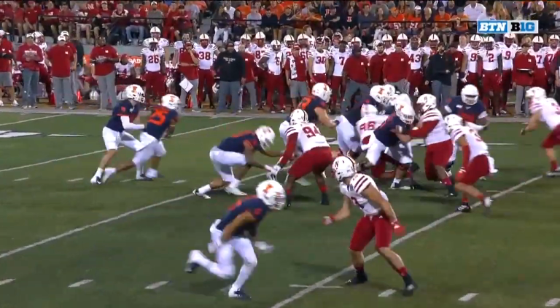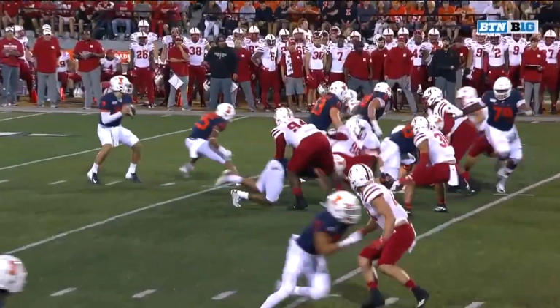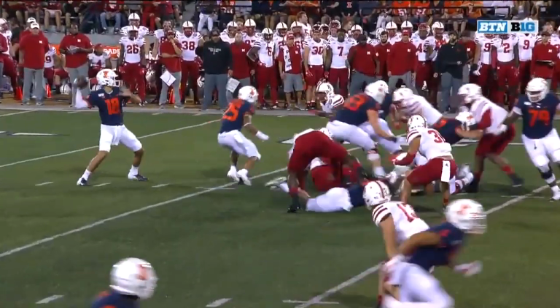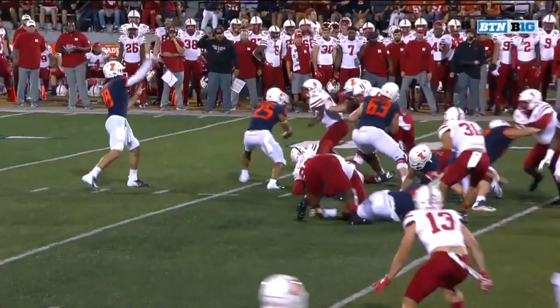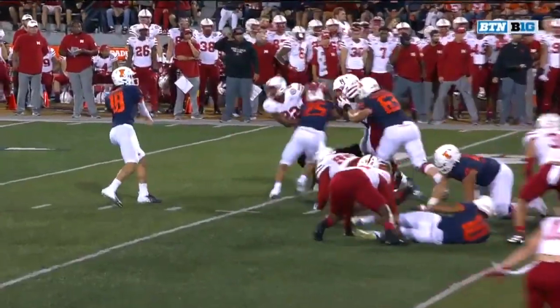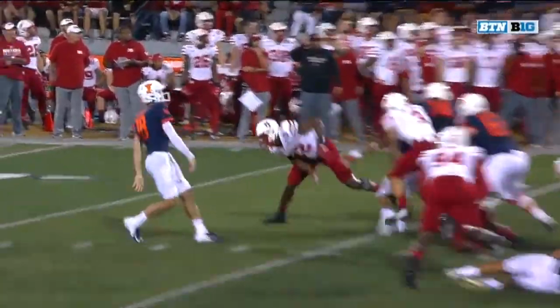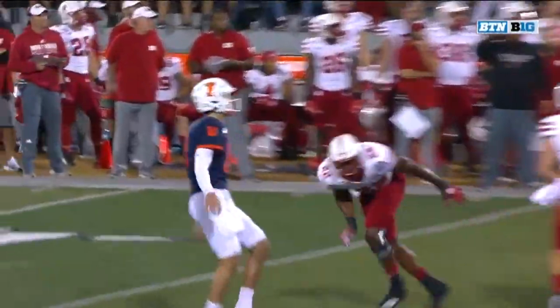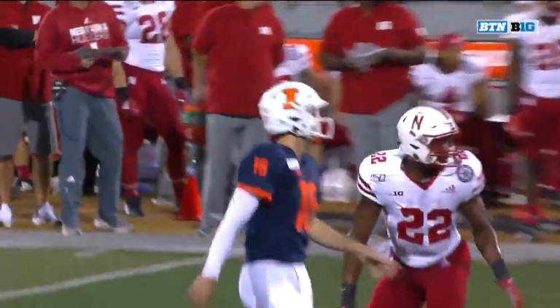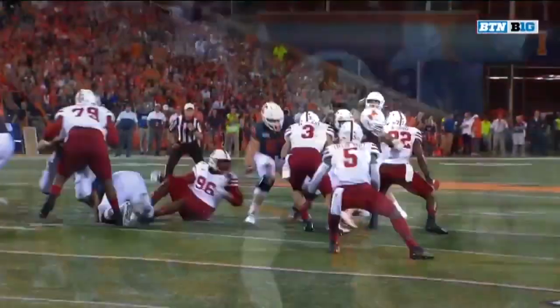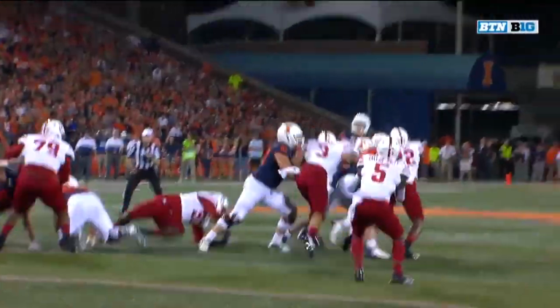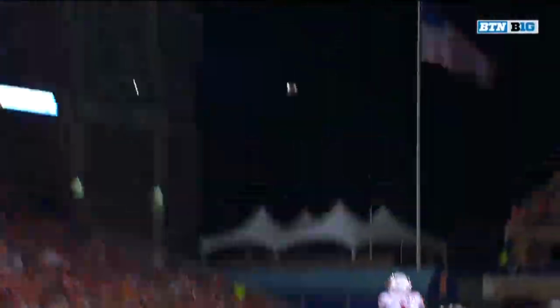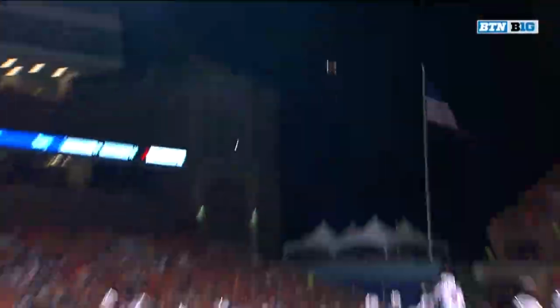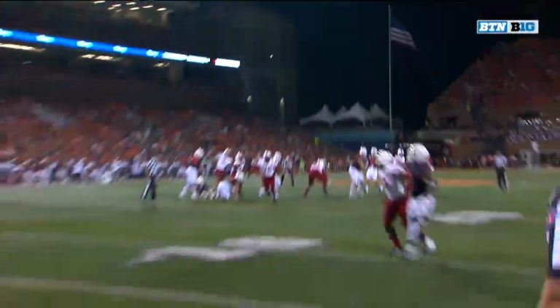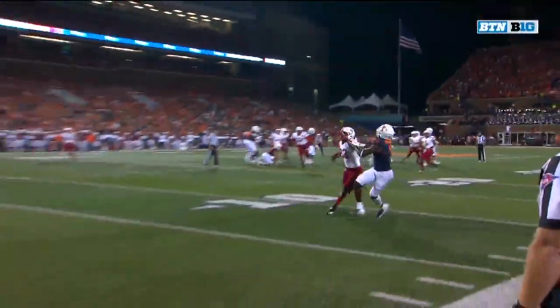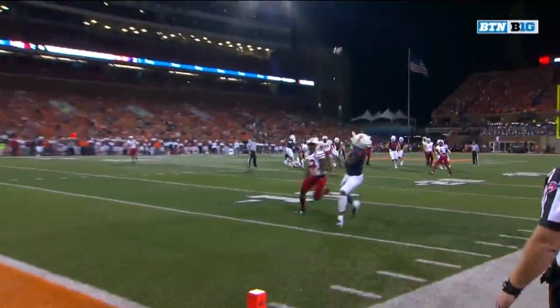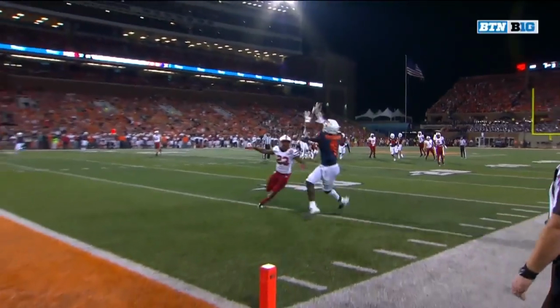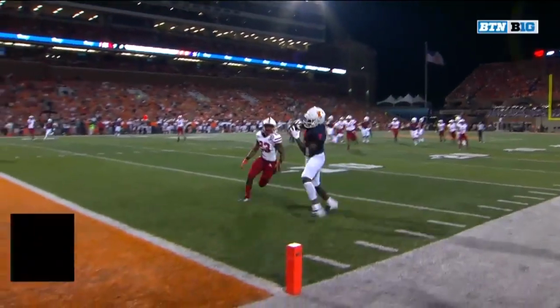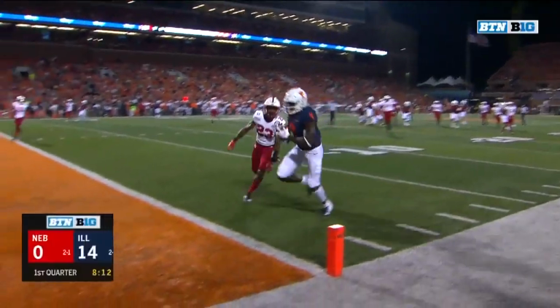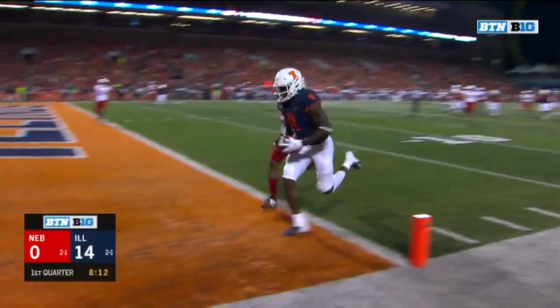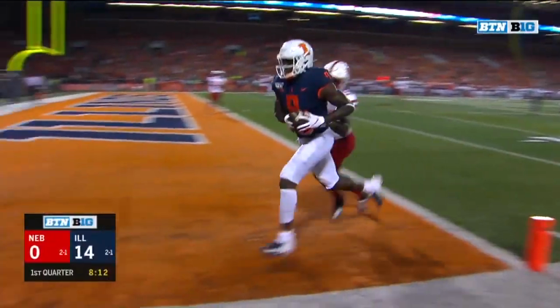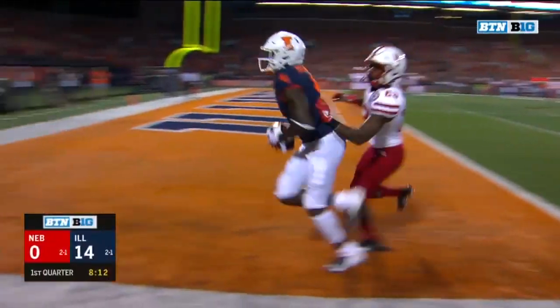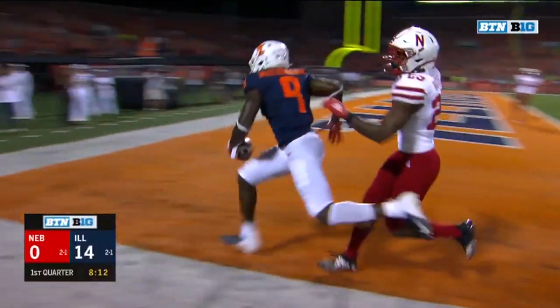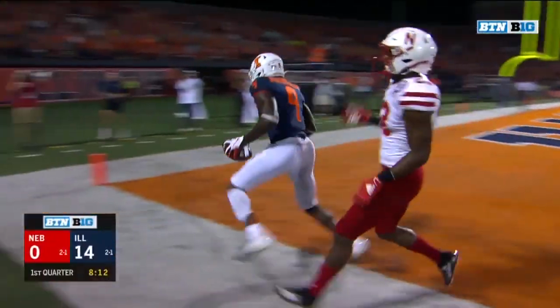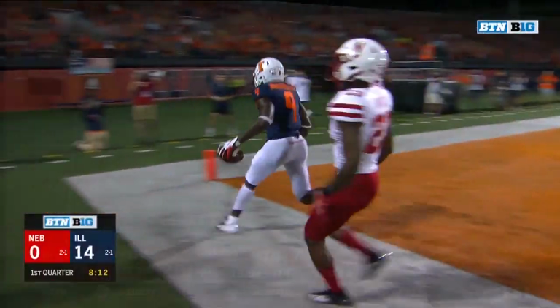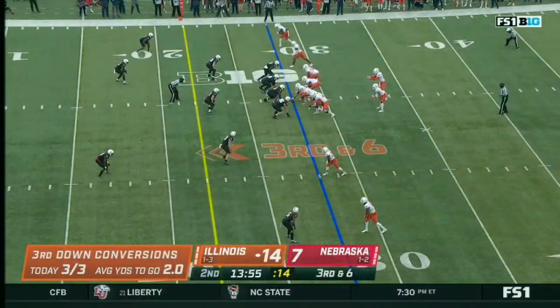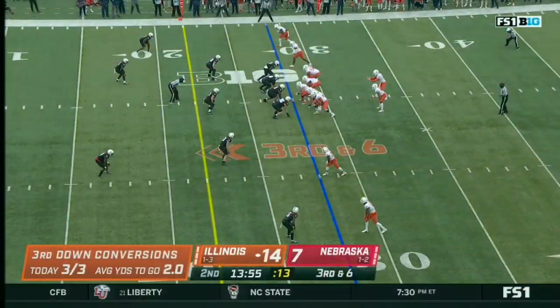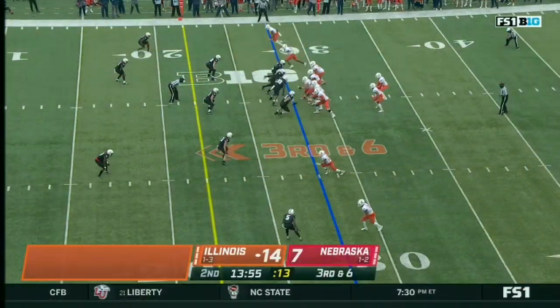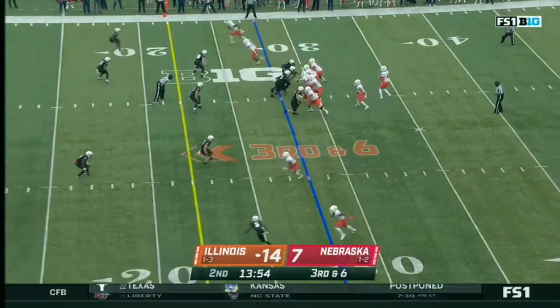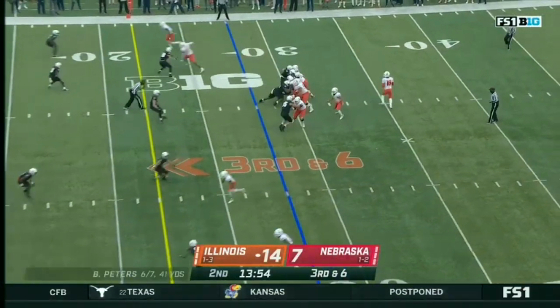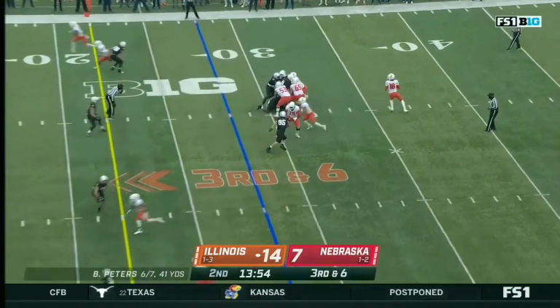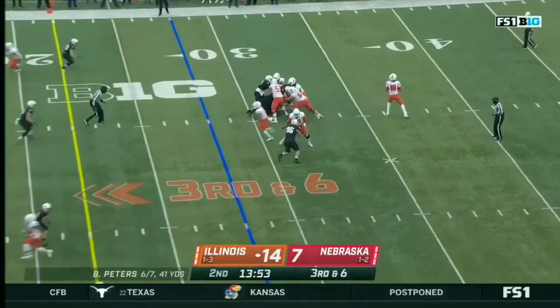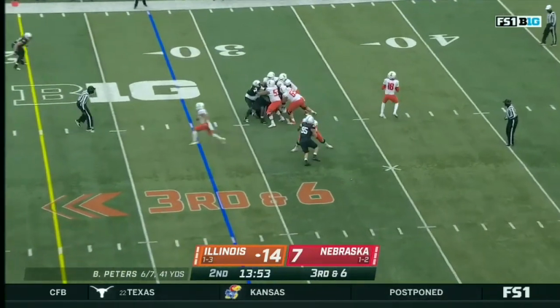They're gonna go with play action — there's nobody near him. He's able to set his feet, throw, and watch this throw. Imator Bebe, six quick. Illinois has converted all of them thus far.